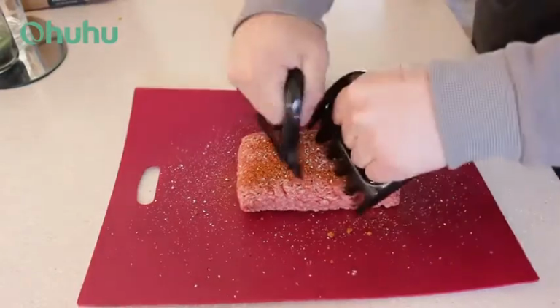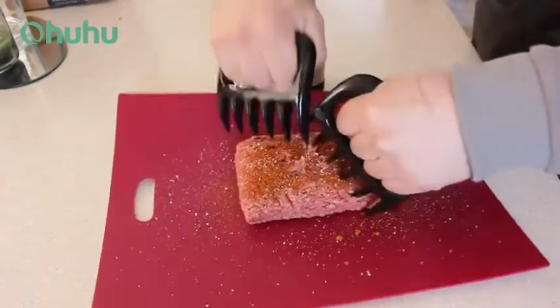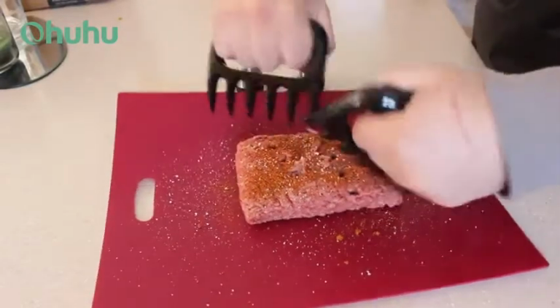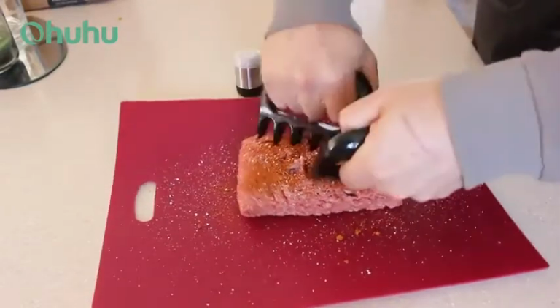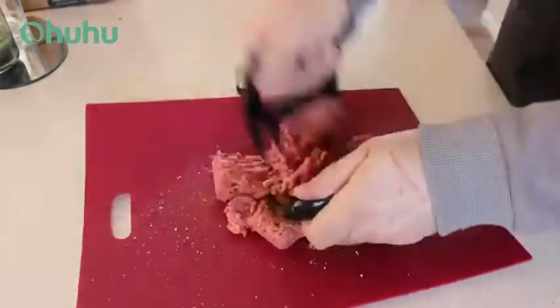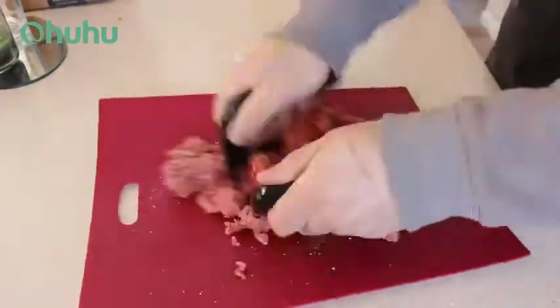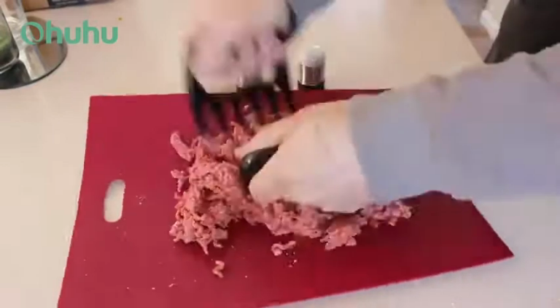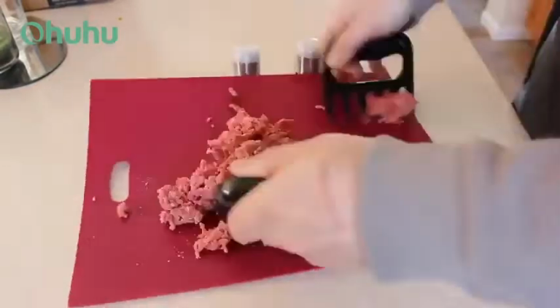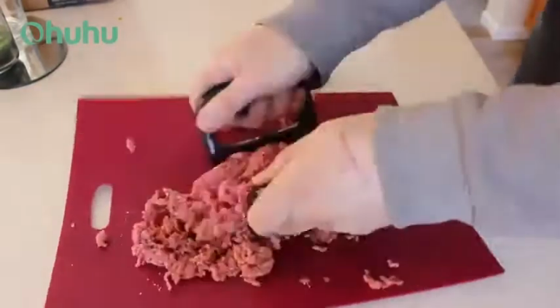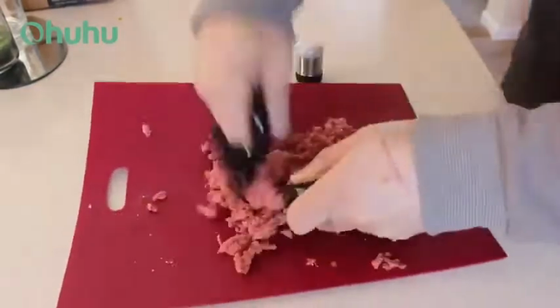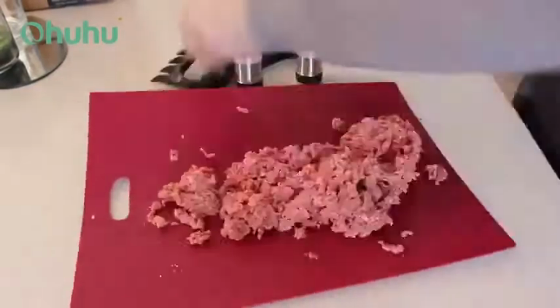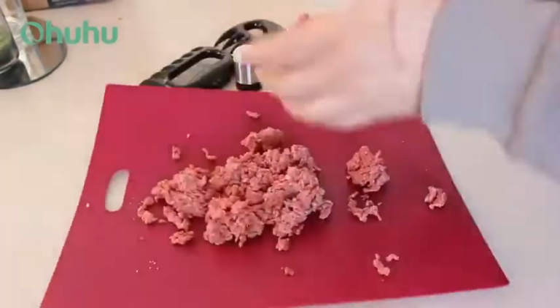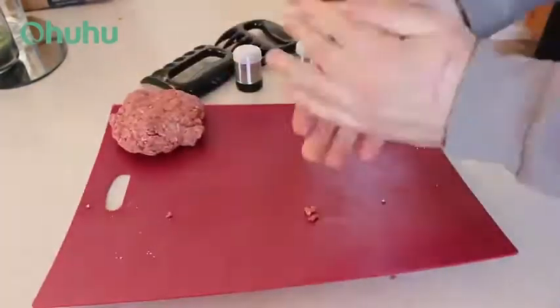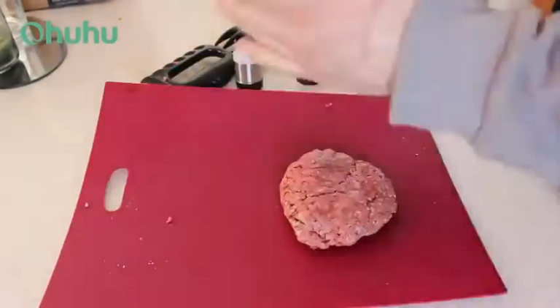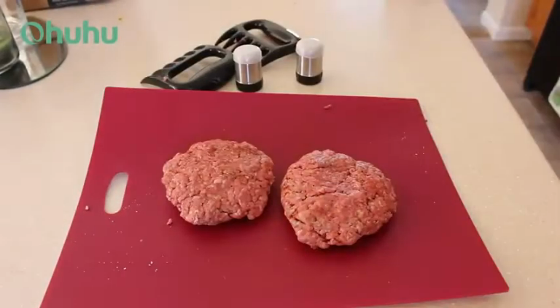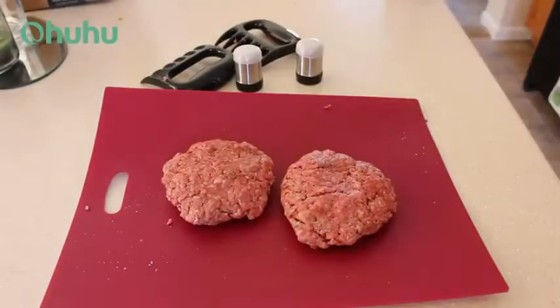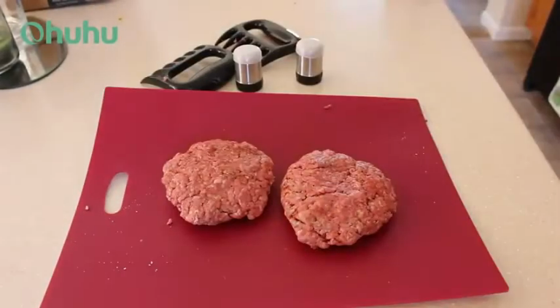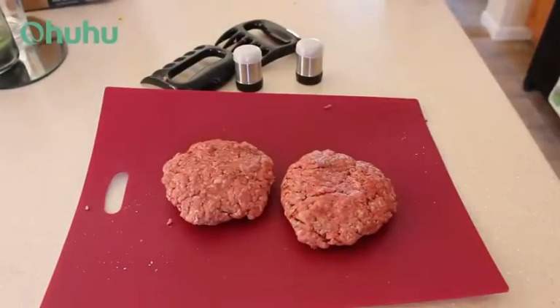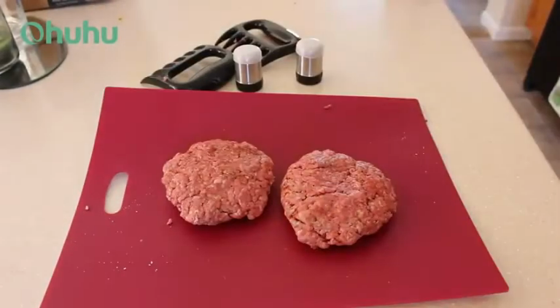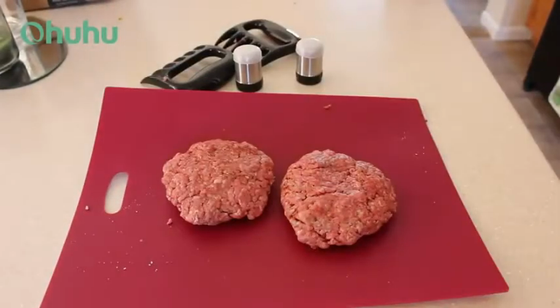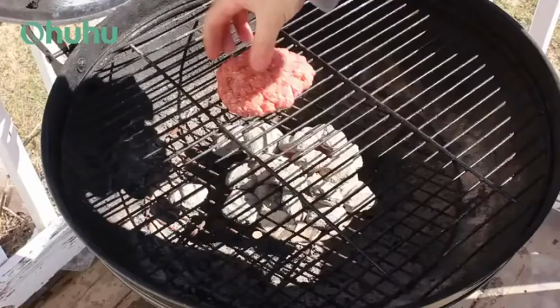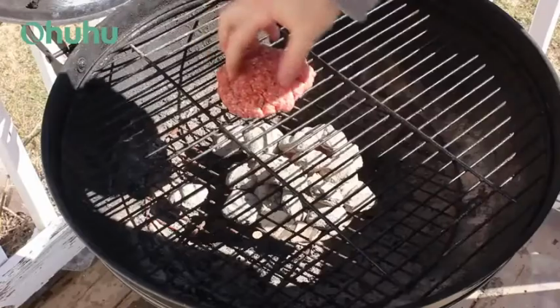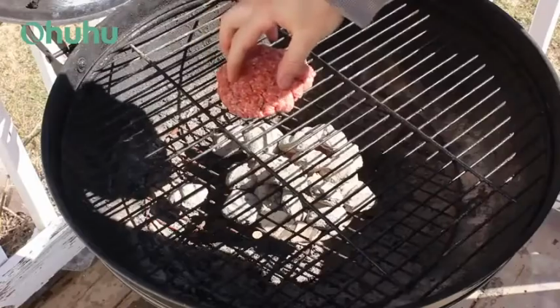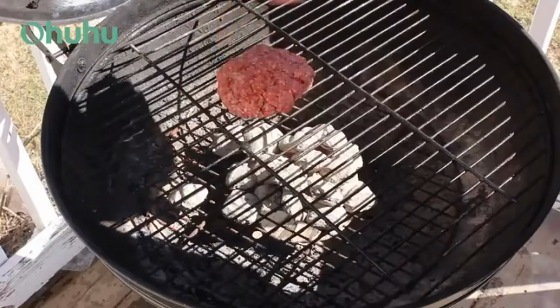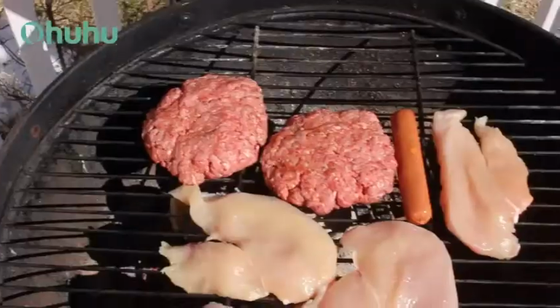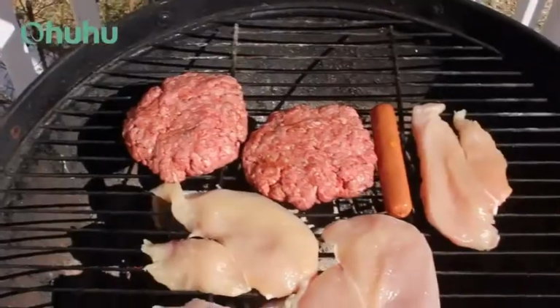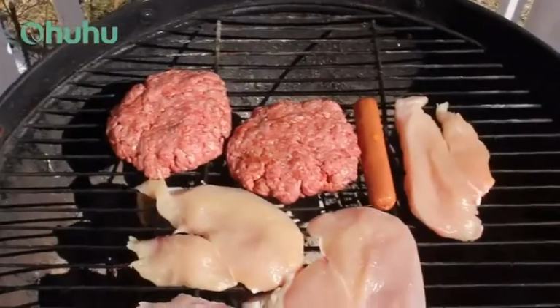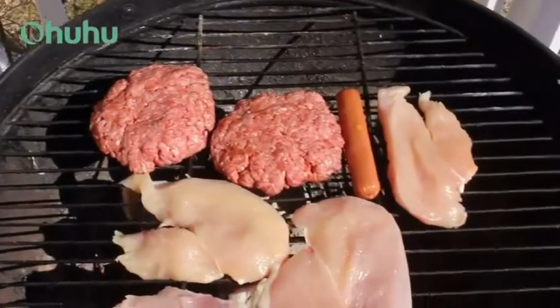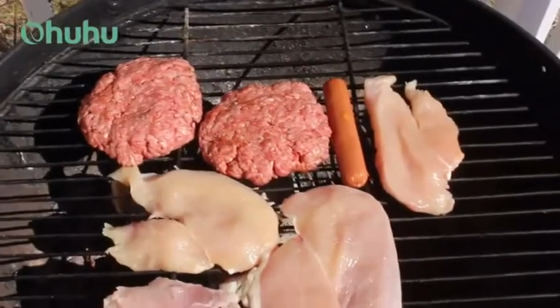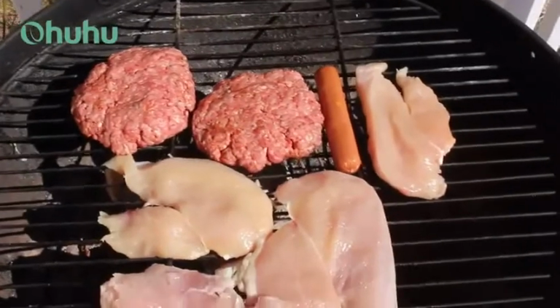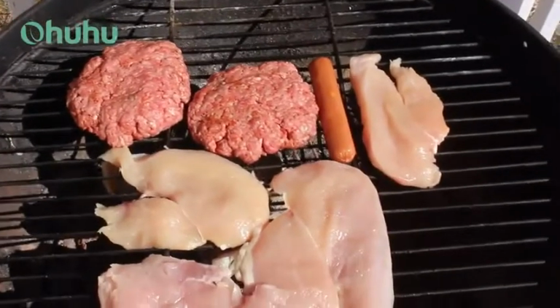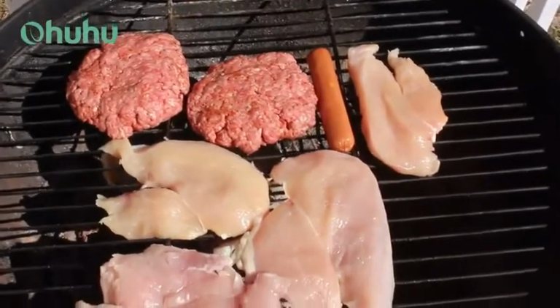The bear claws were actually my favorite tool and mixed in all my spices nicely. Now that I've got my patties, I'll throw them on the grill along with my hot dog and a few pieces of chicken.